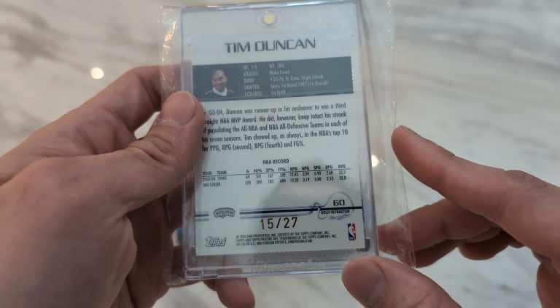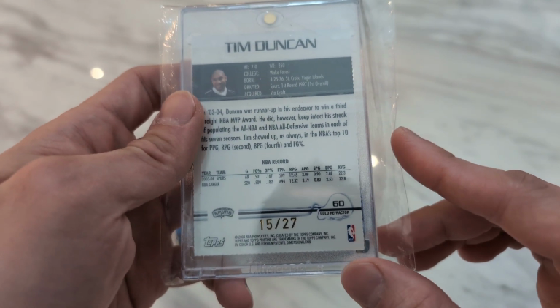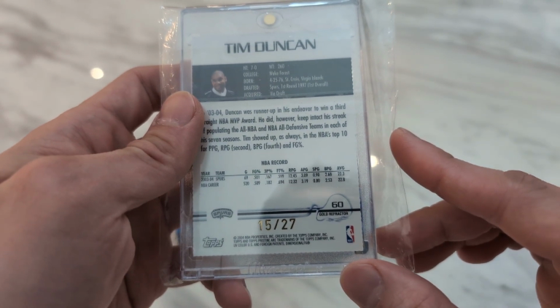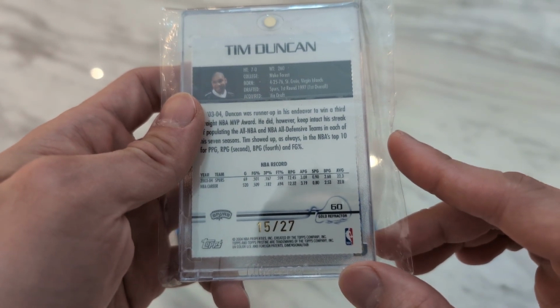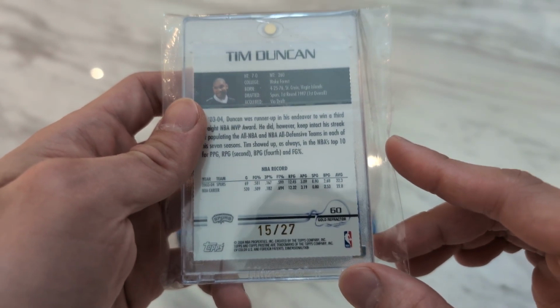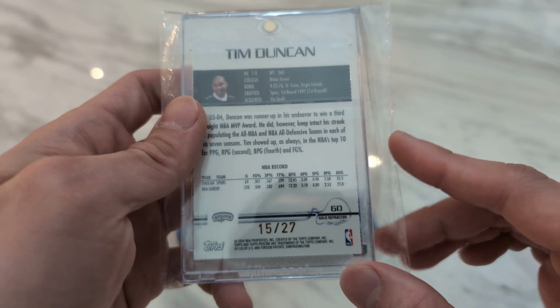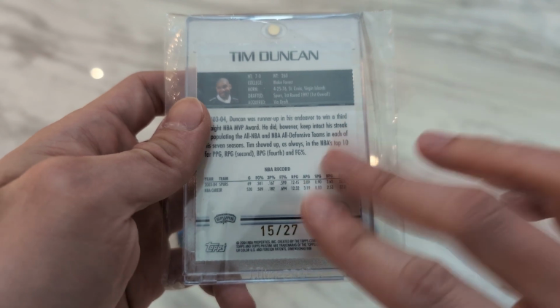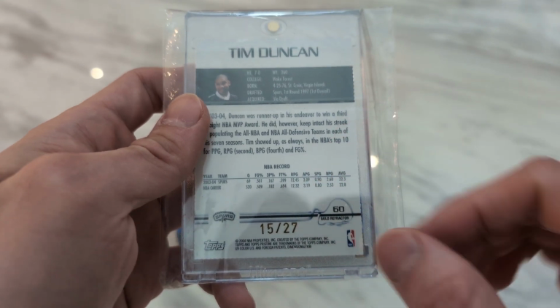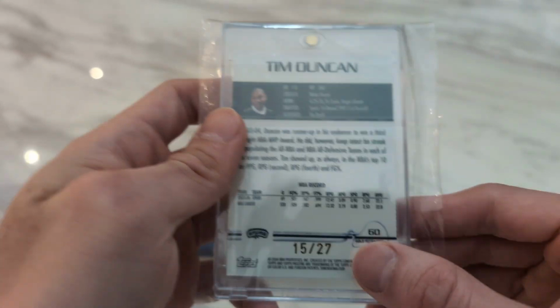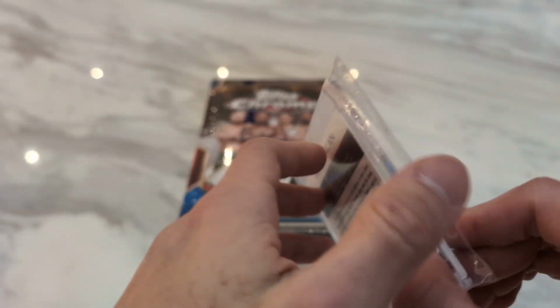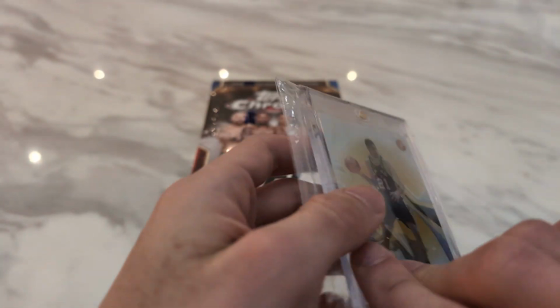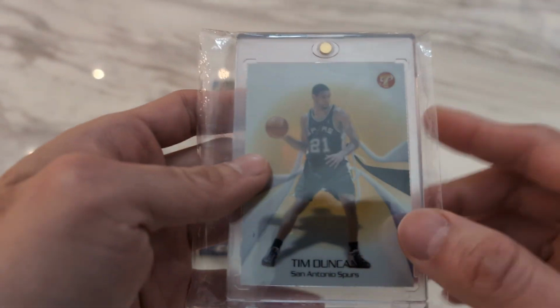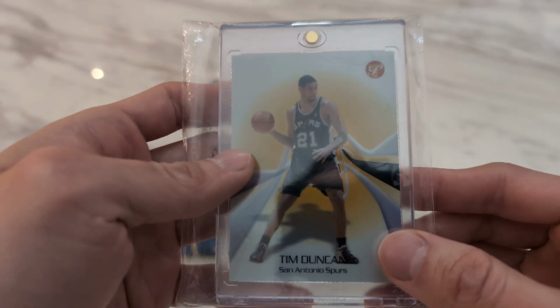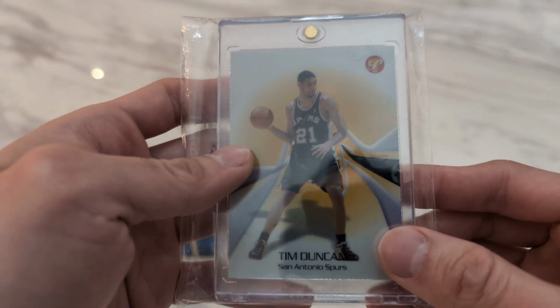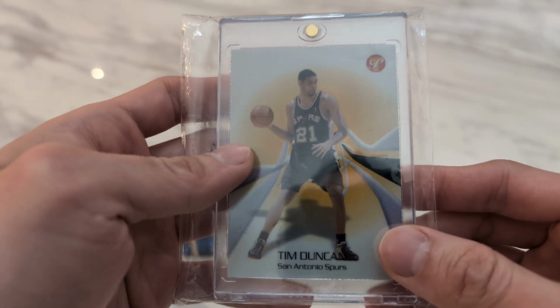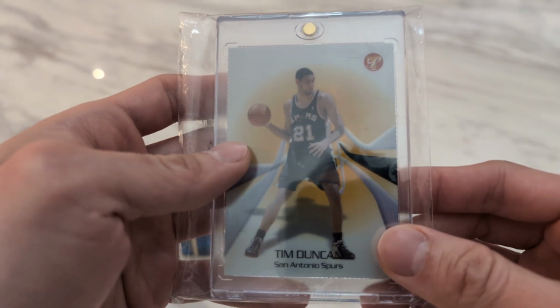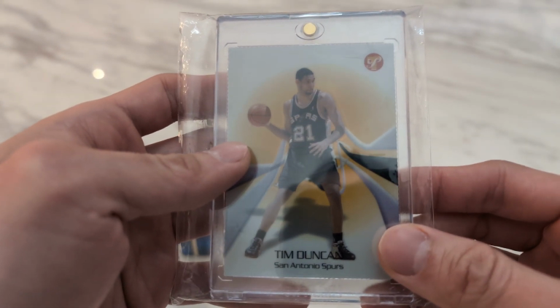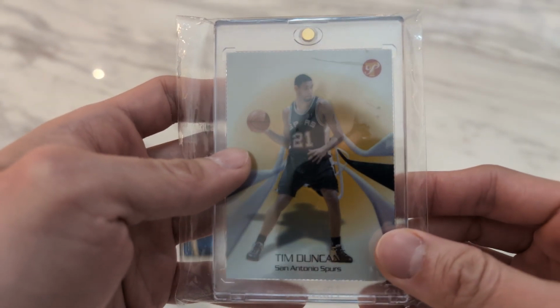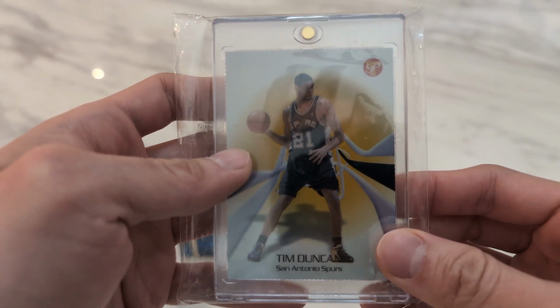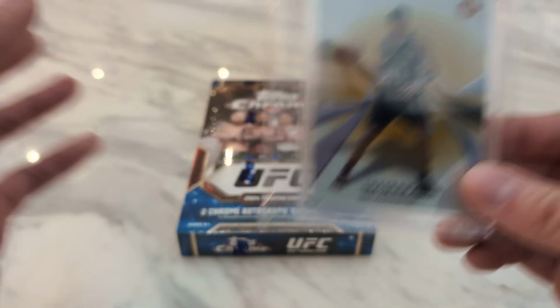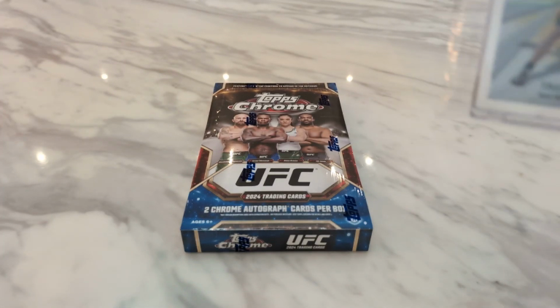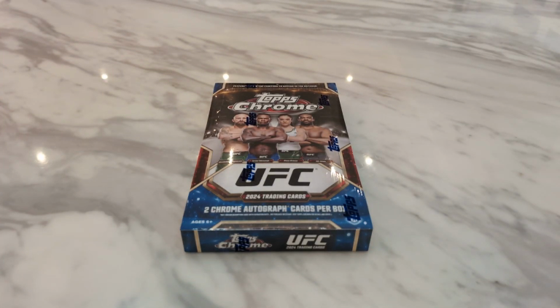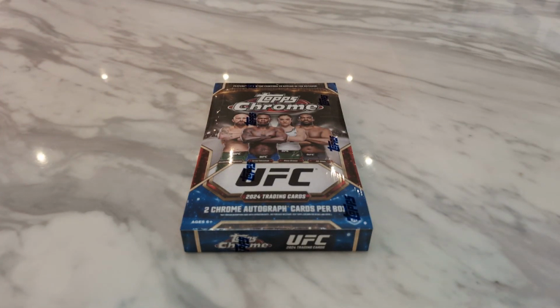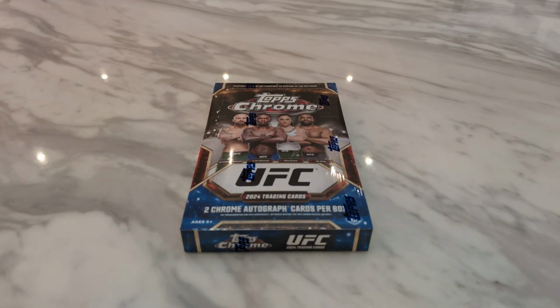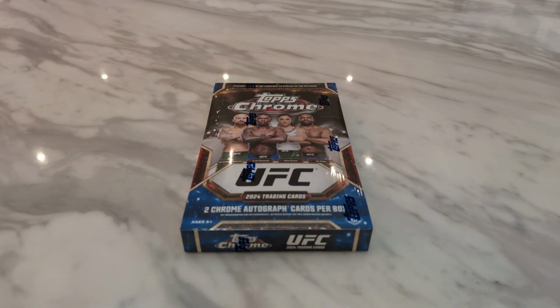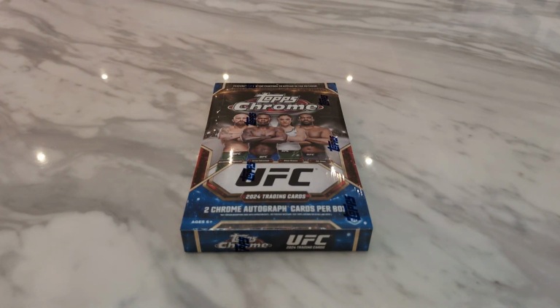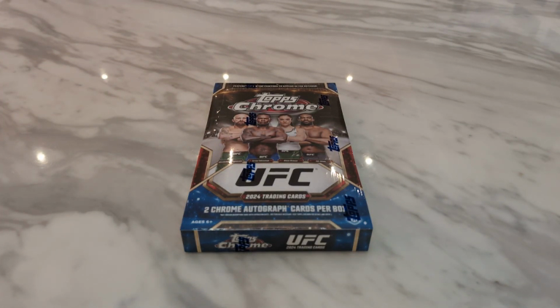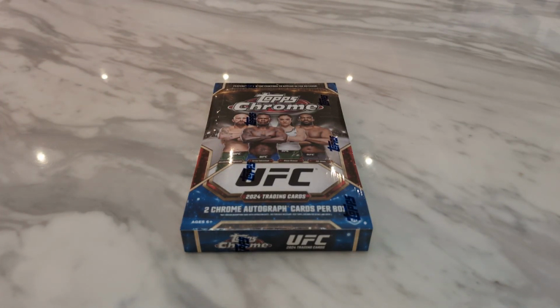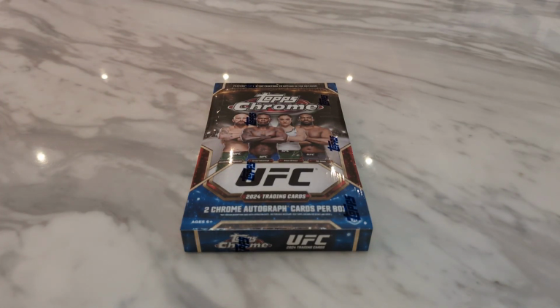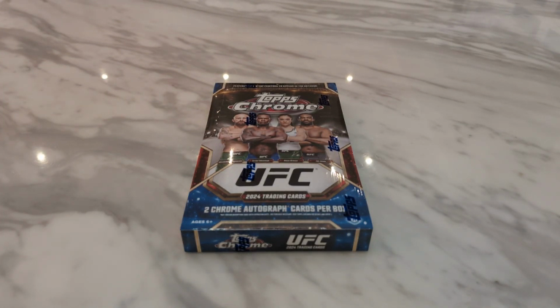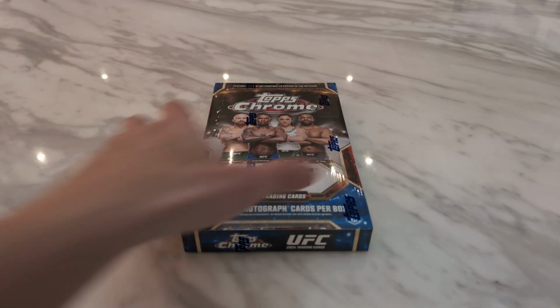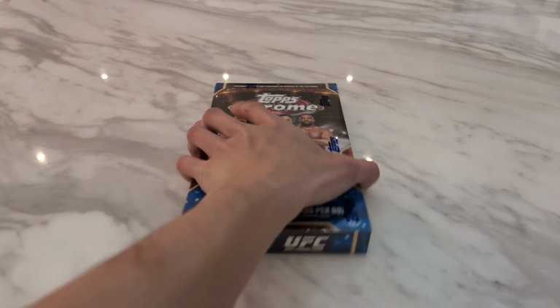That Tim Duncan card is numbered 15 to 27. So let's see if I can pull a lower numbered card than 27 from this UFC Topps Chrome Box. Let's get started!